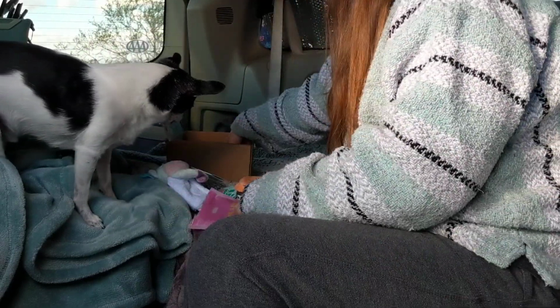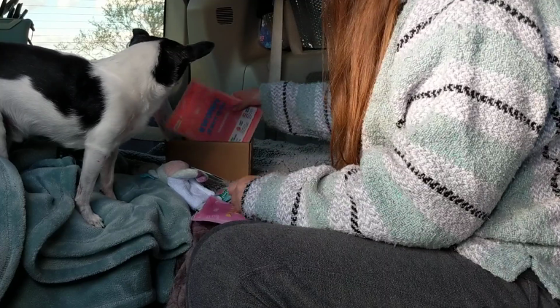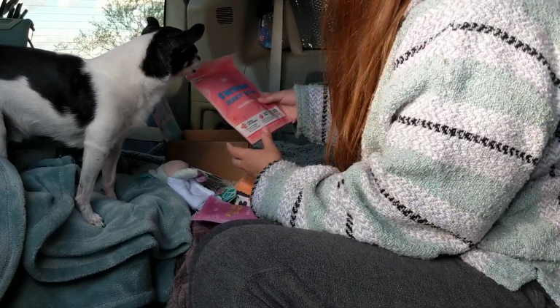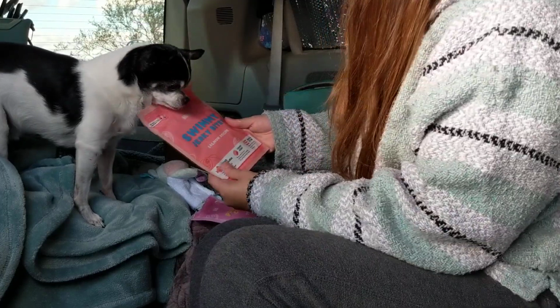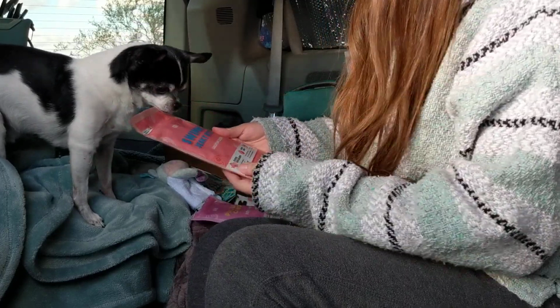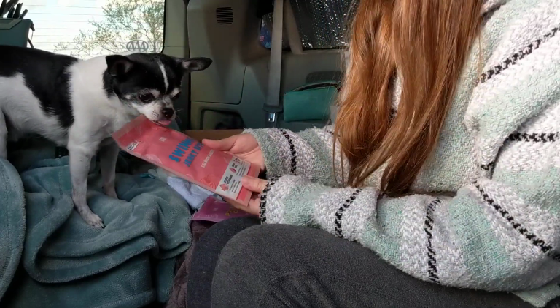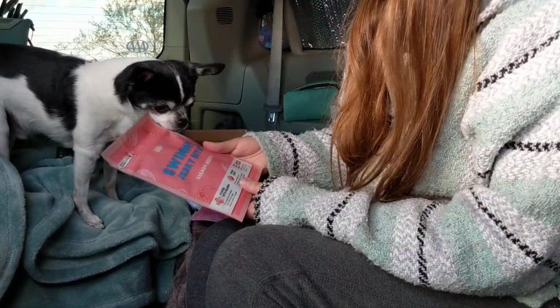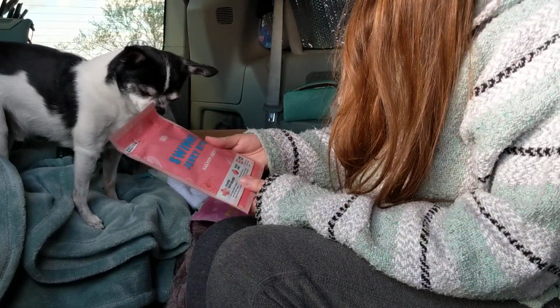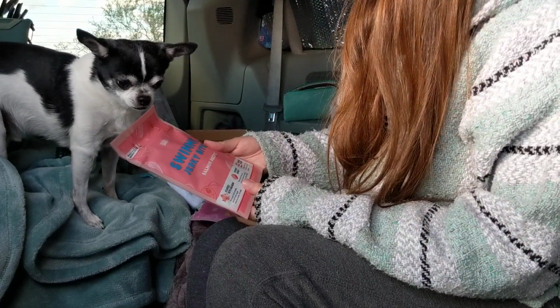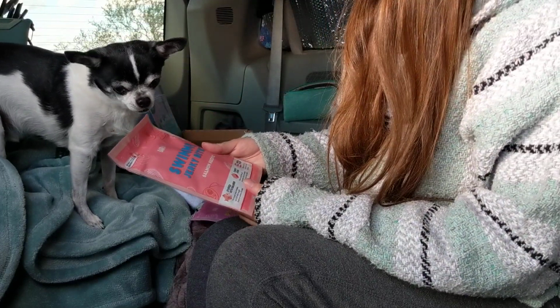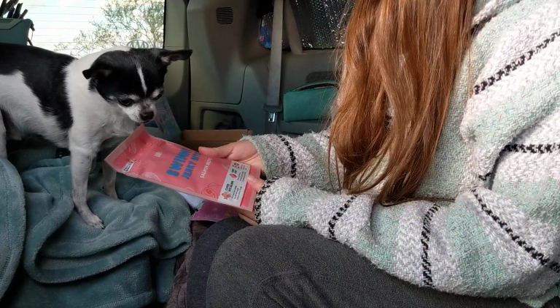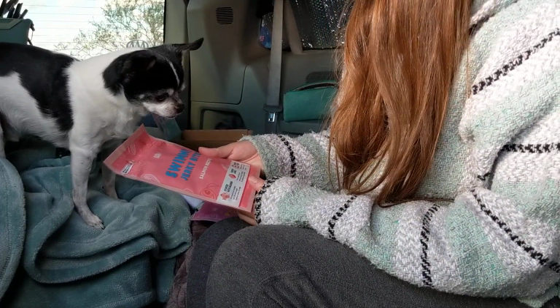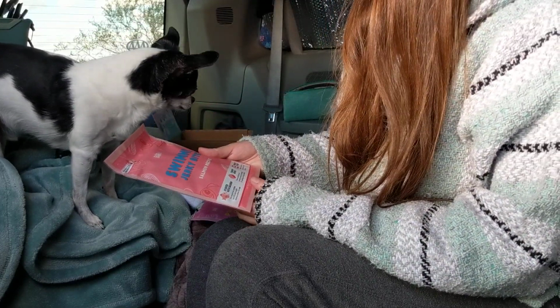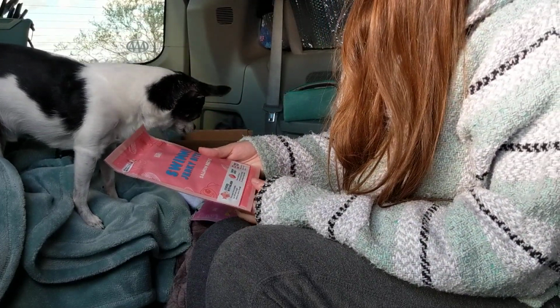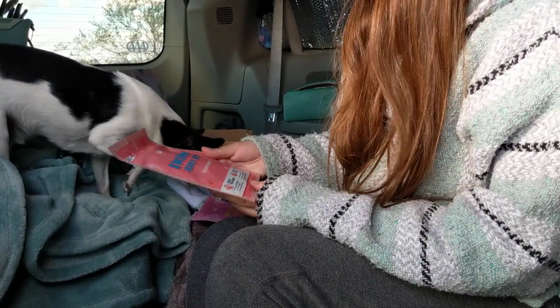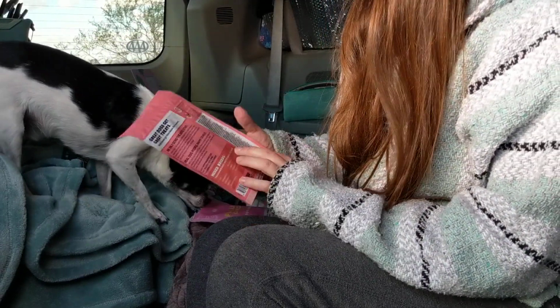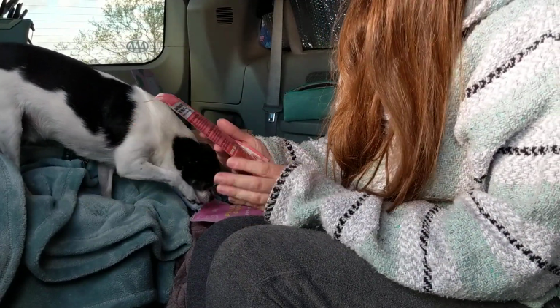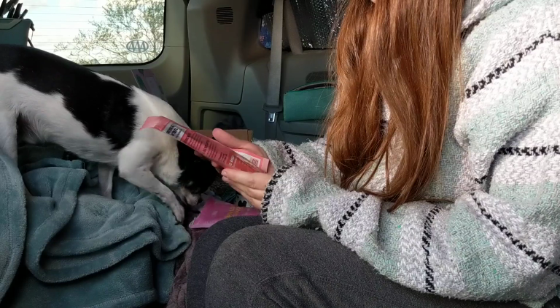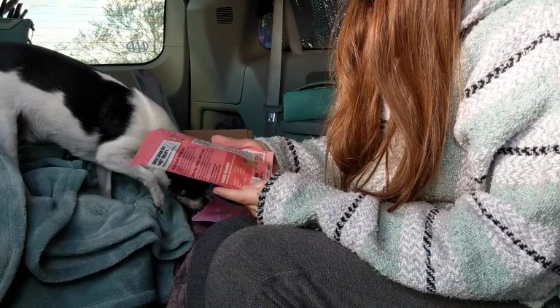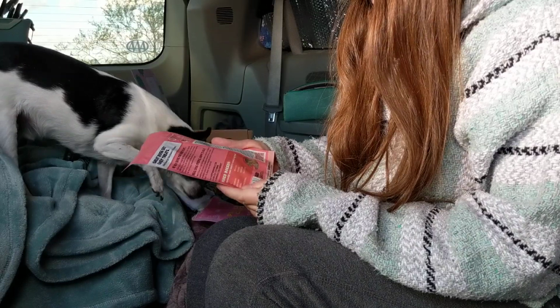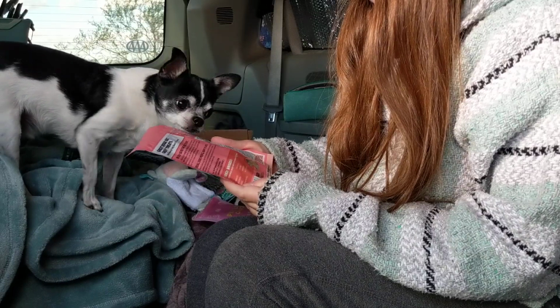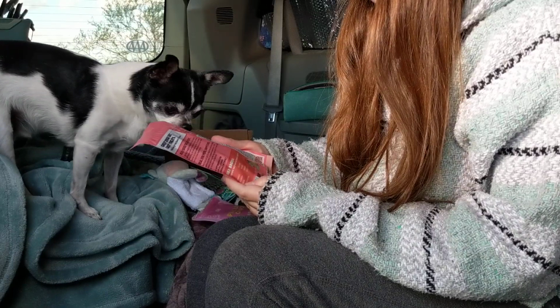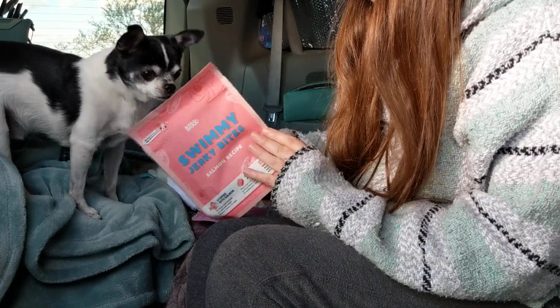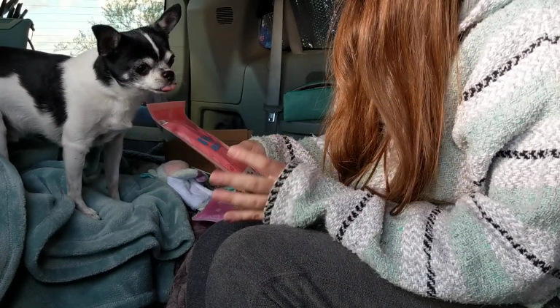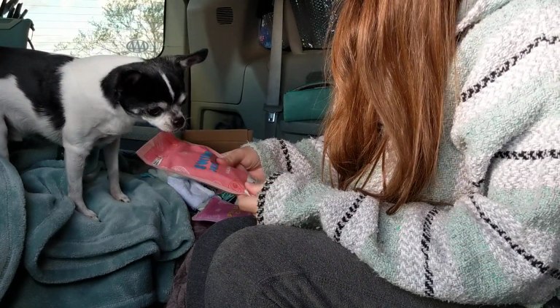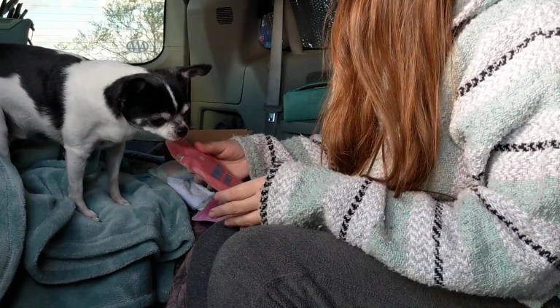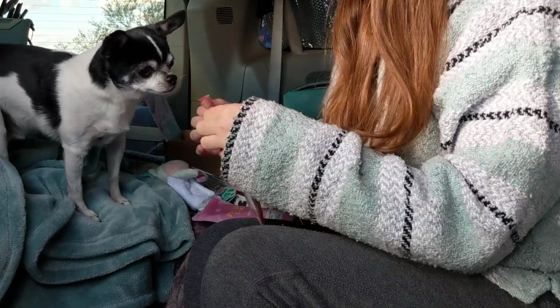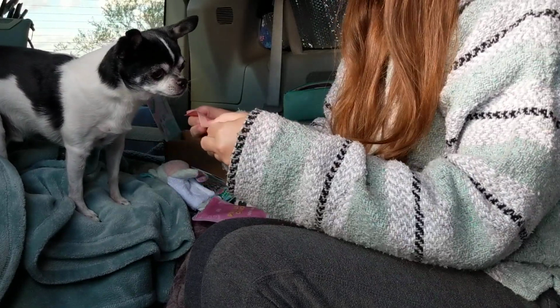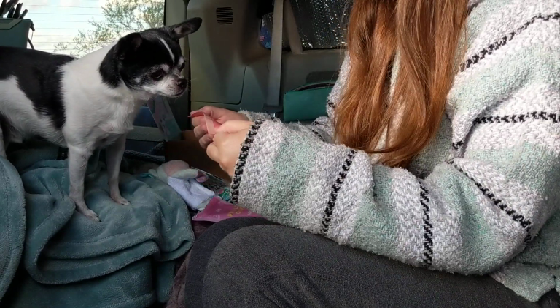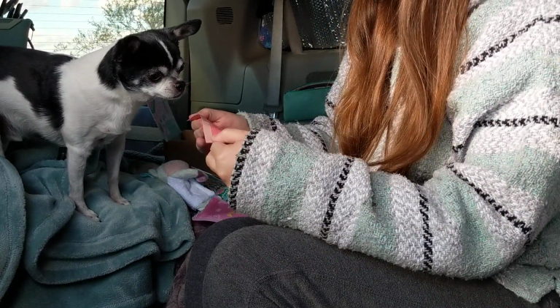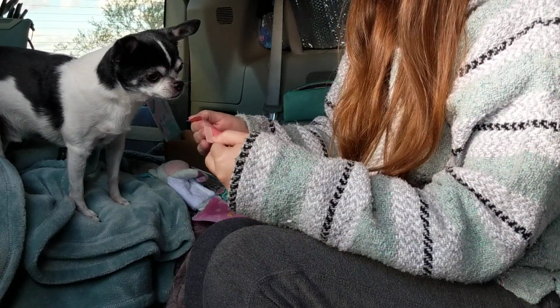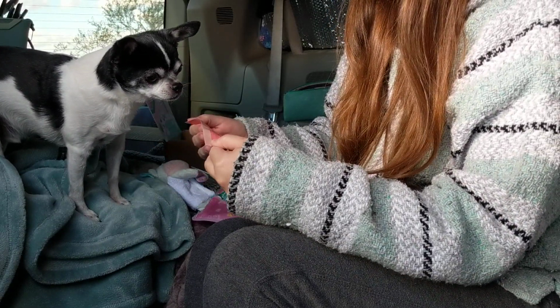What else did we get? We got swimmy jerky bites. Salmon jerky bites. I like these. Titi, I have a feeling you'll like these too.